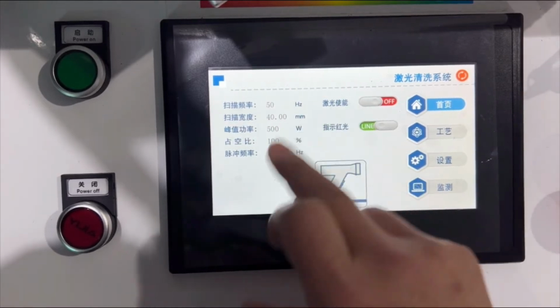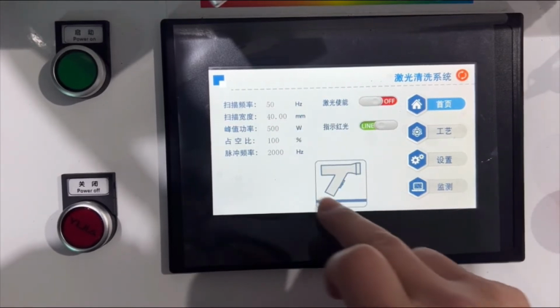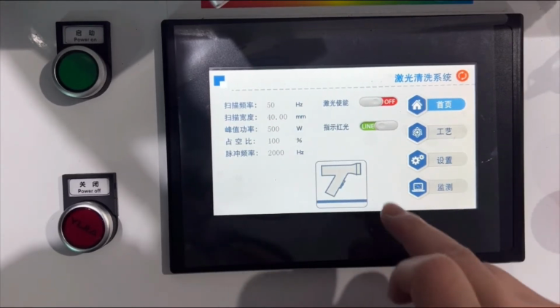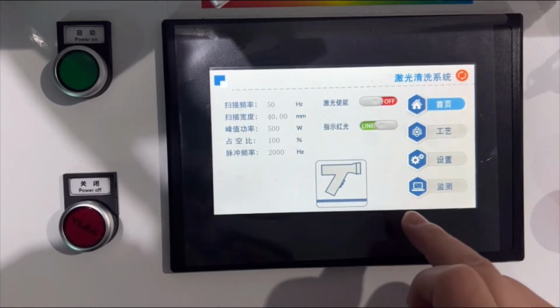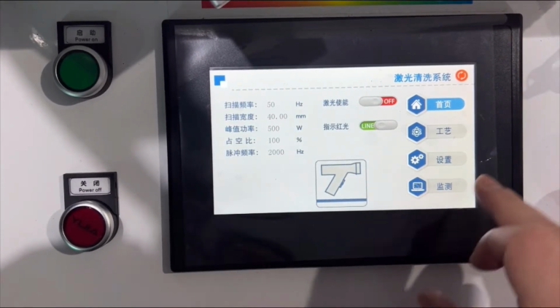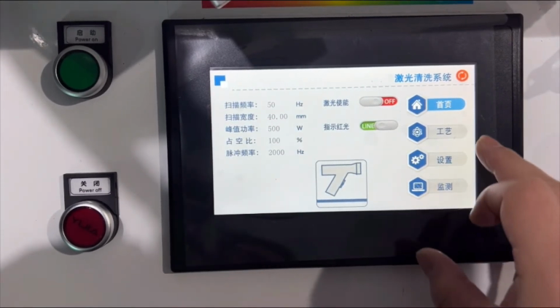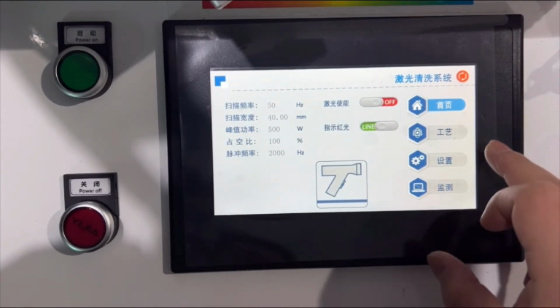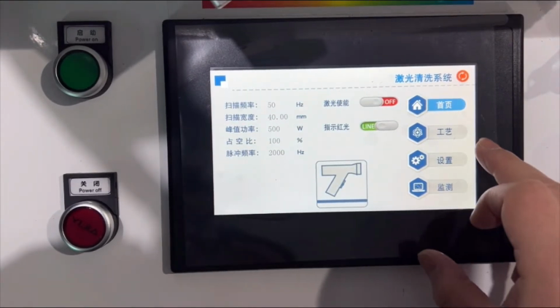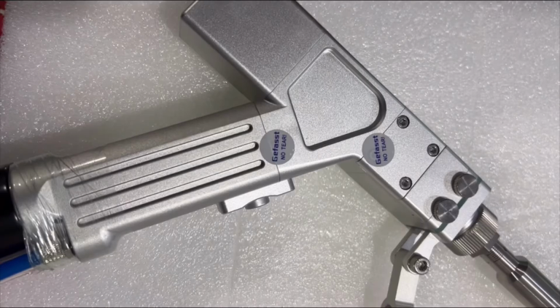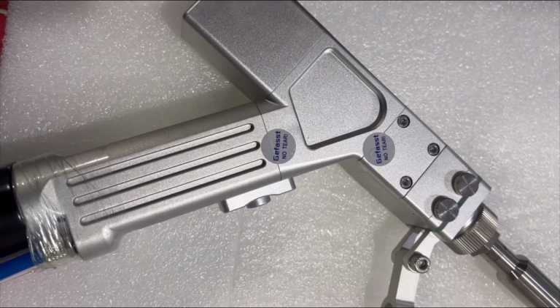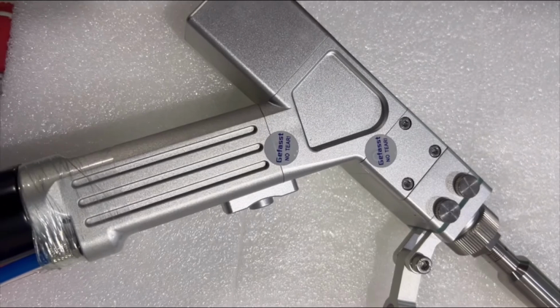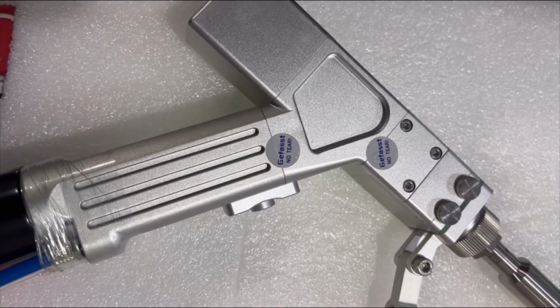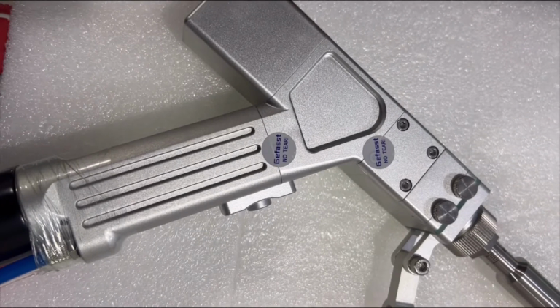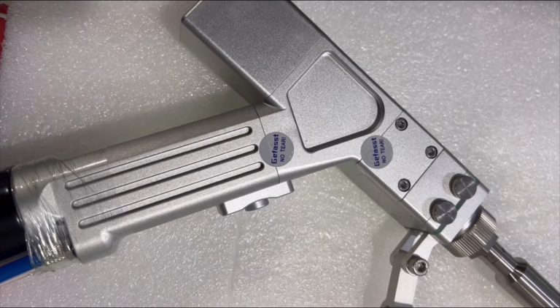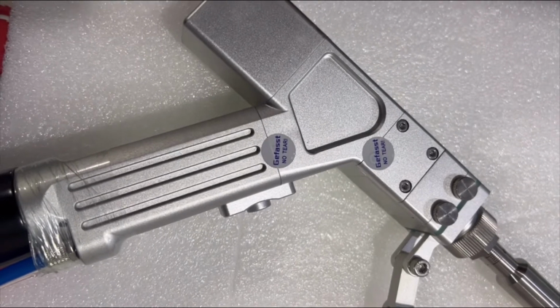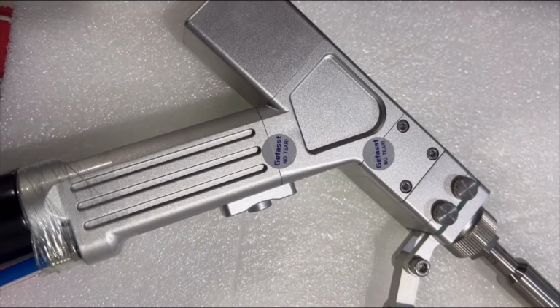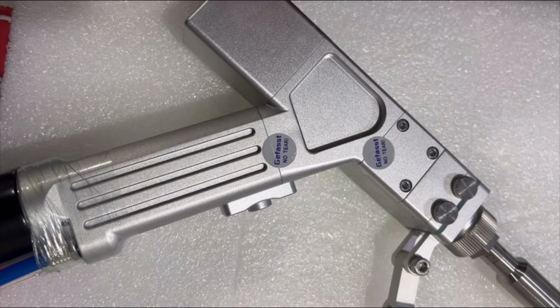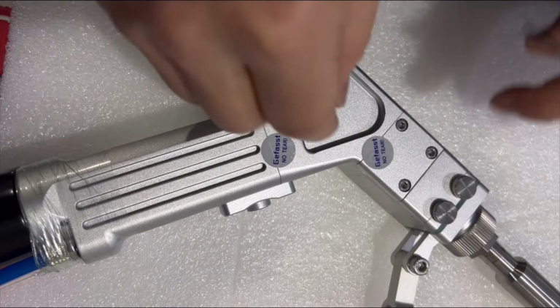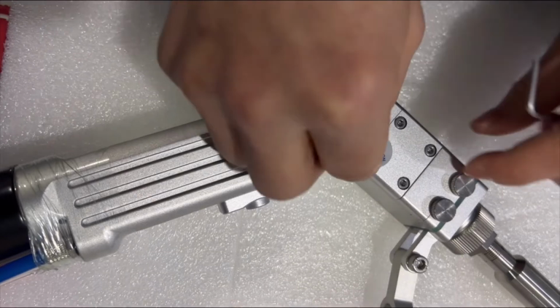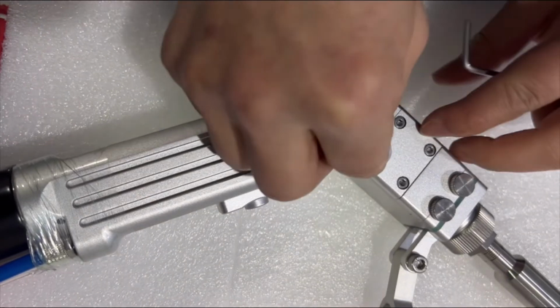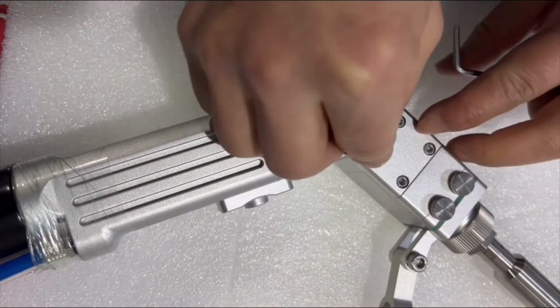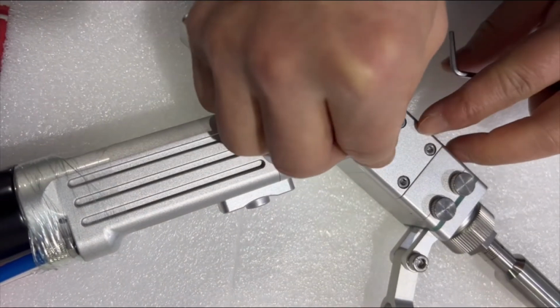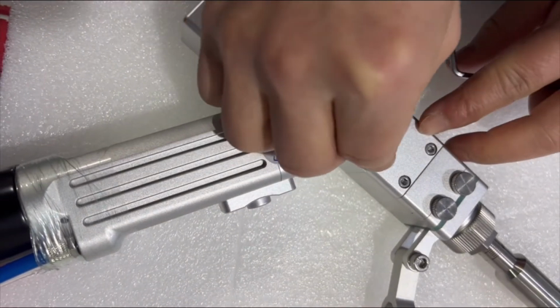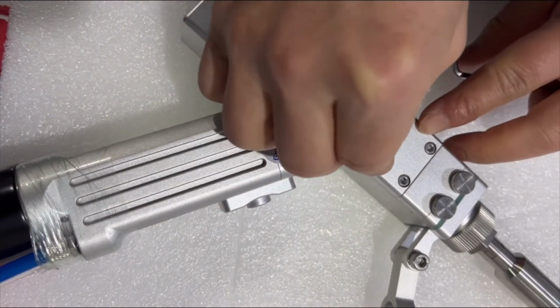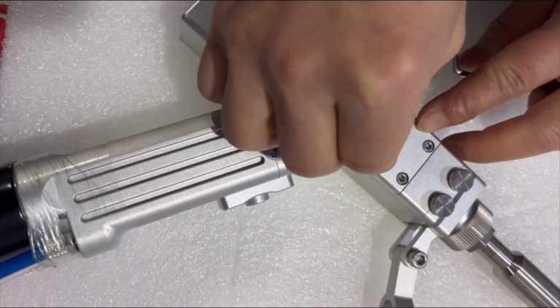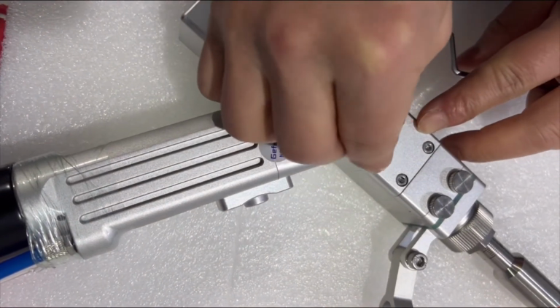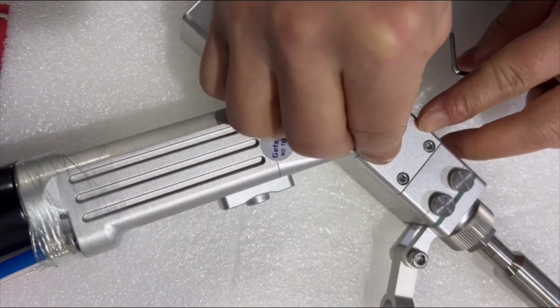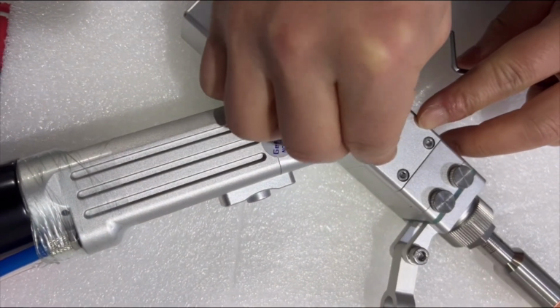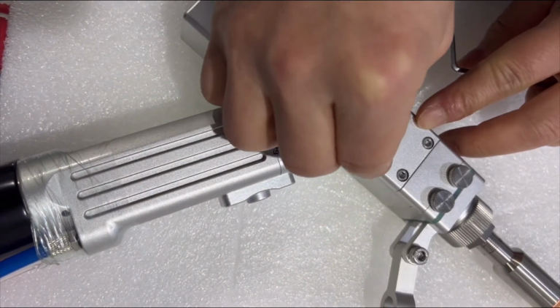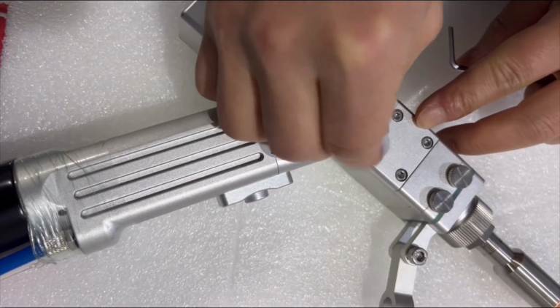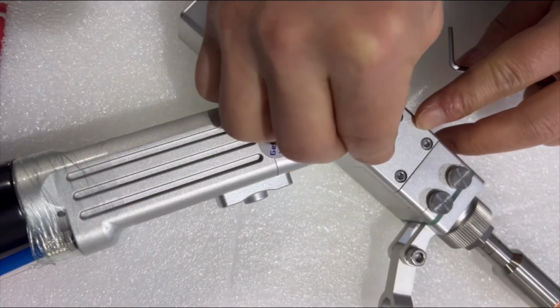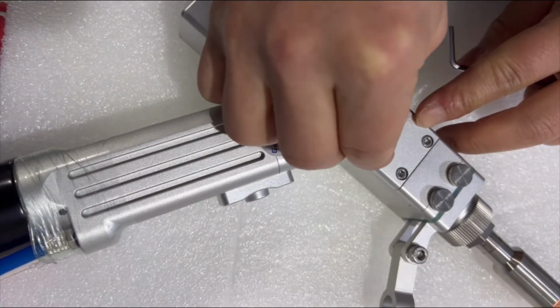Check that all parameters are correct. Before using the laser cleaning mode, we need to replace the focus lens.